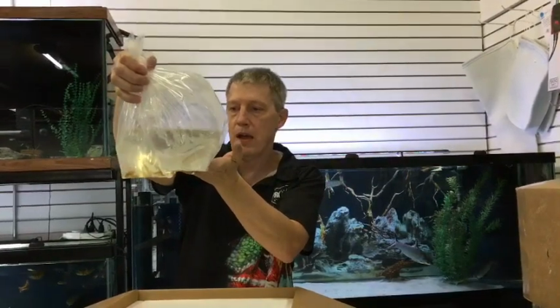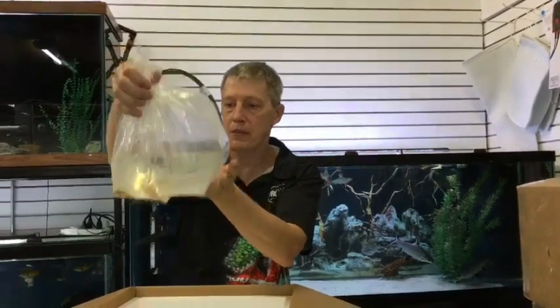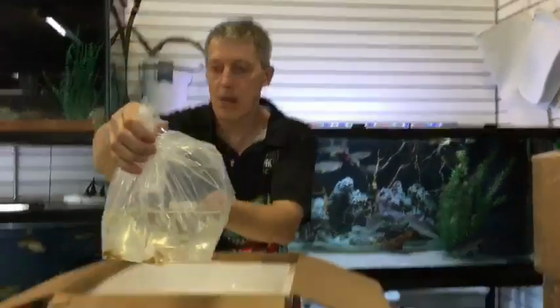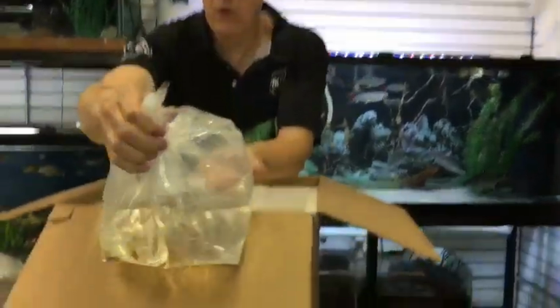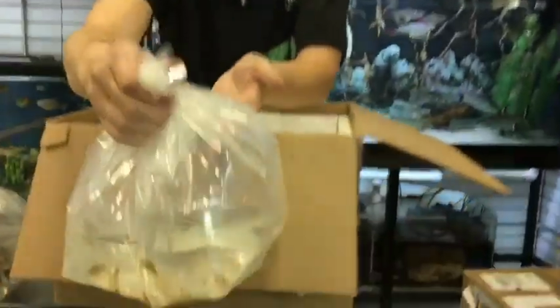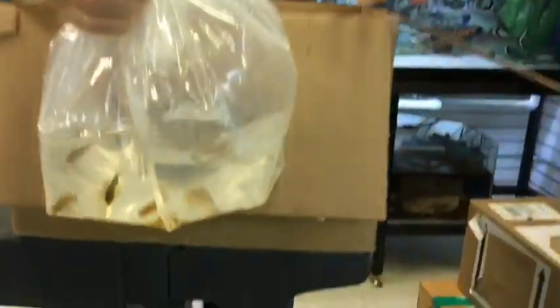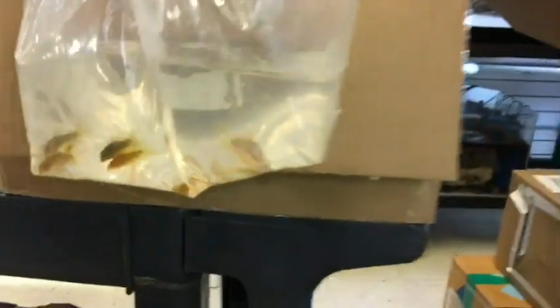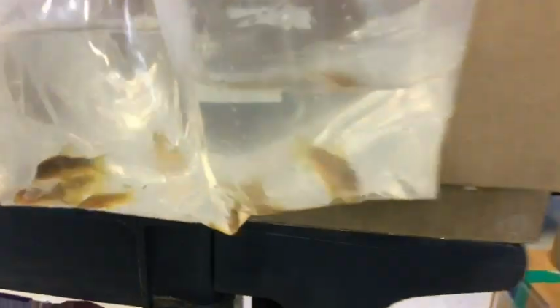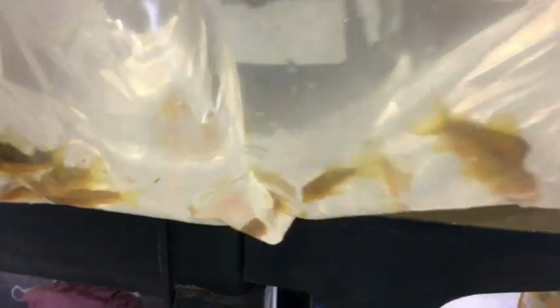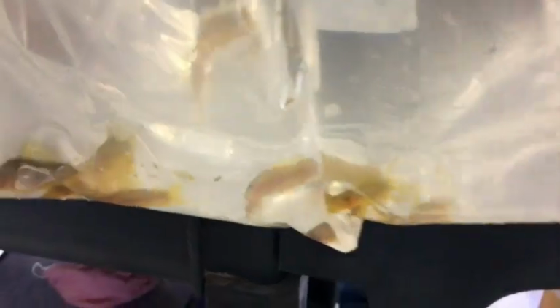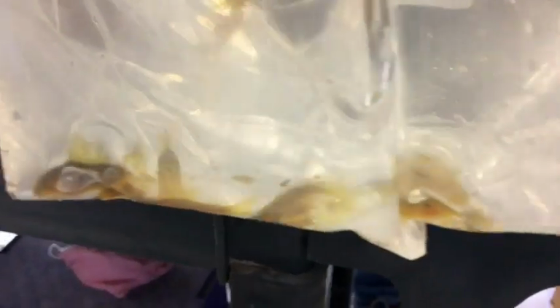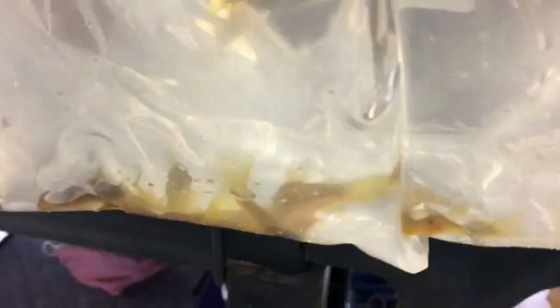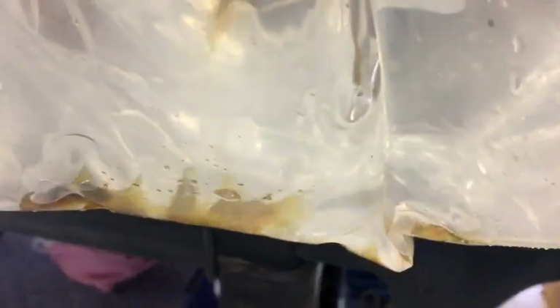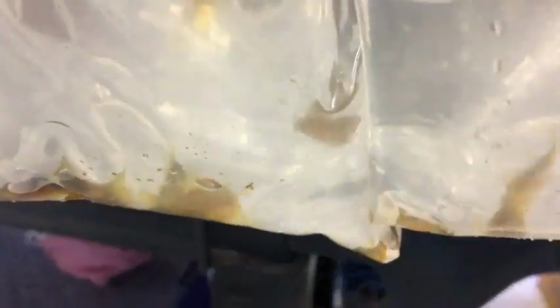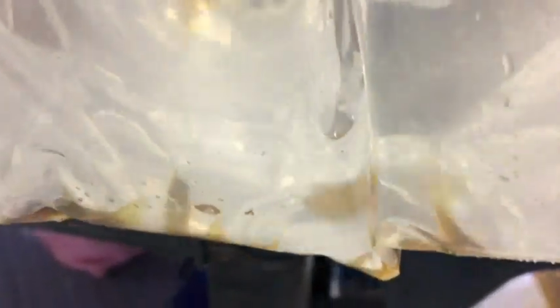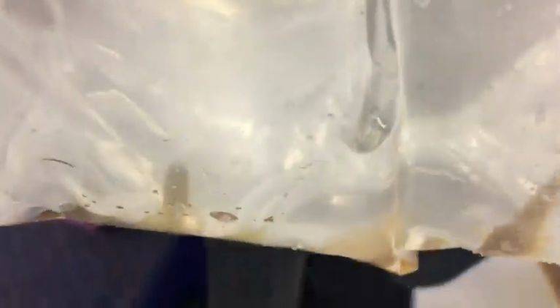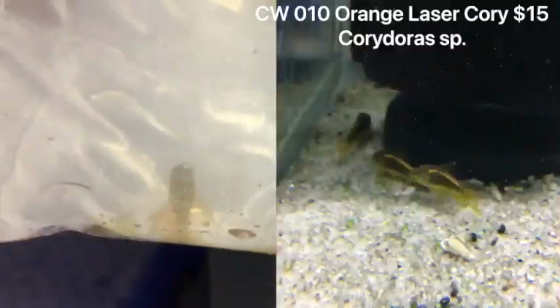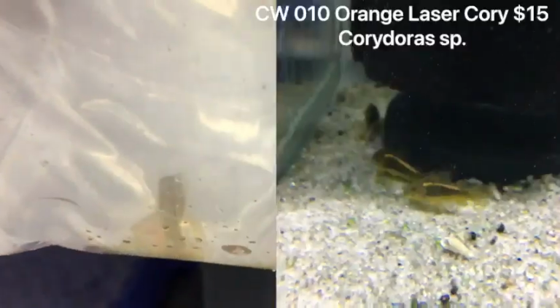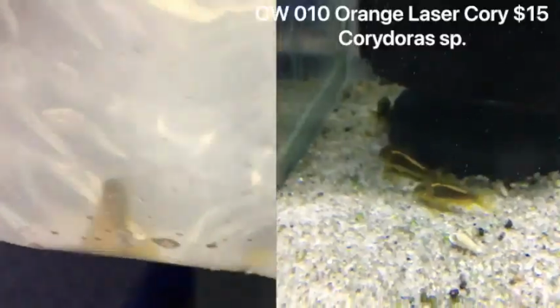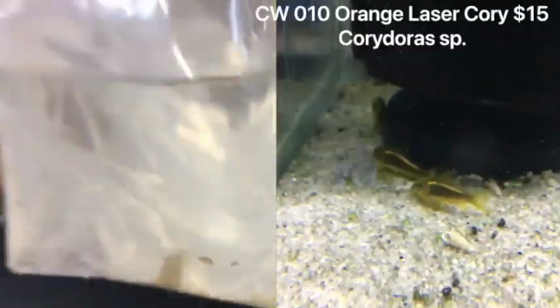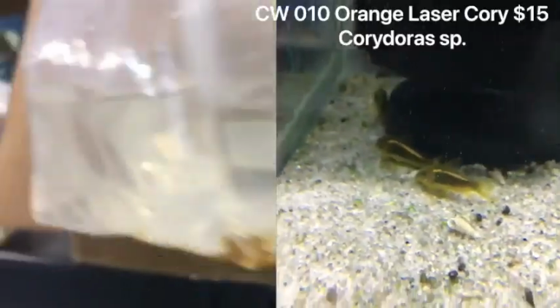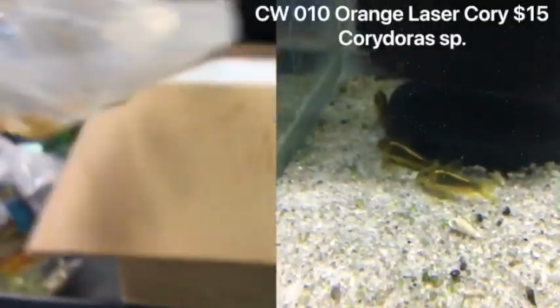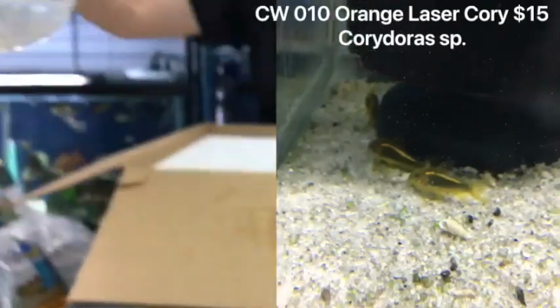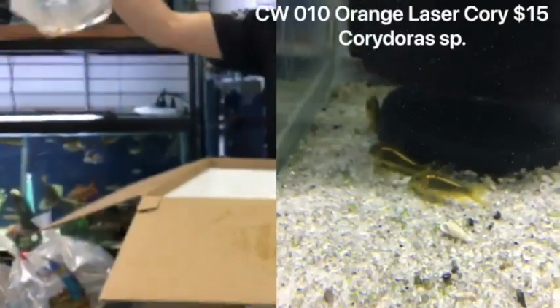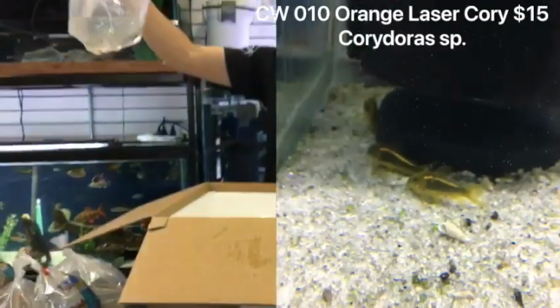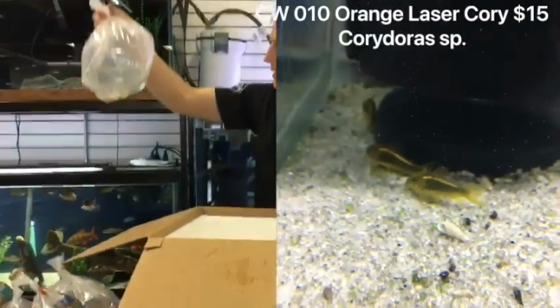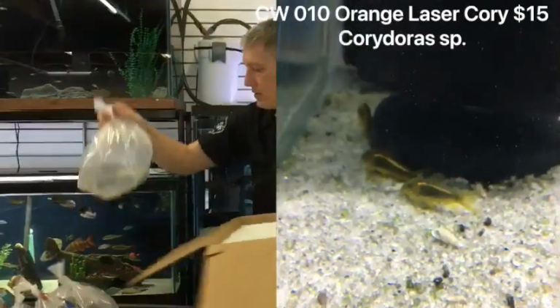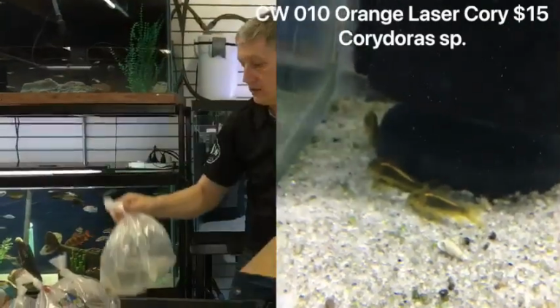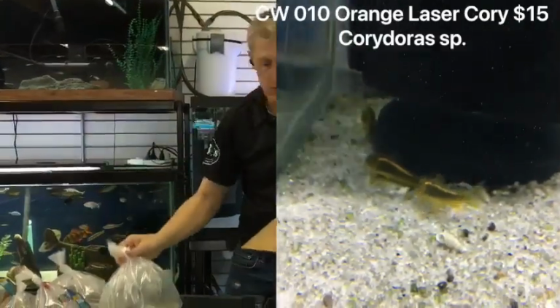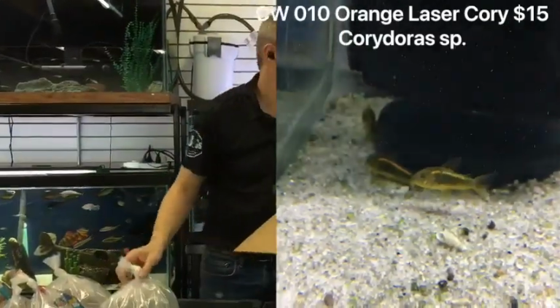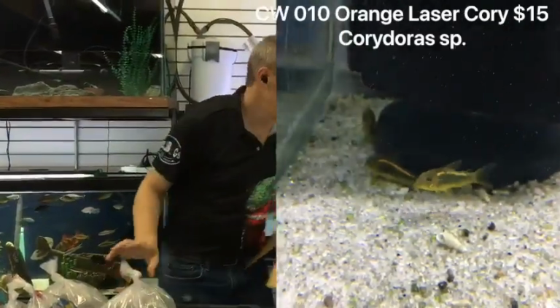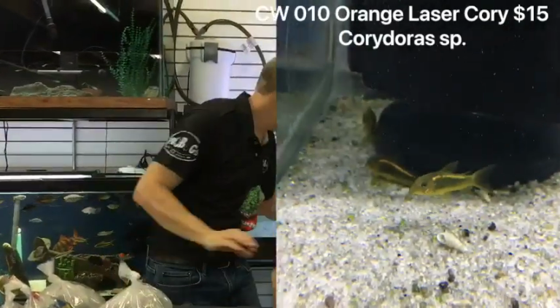These are corydoras — because you know I love corydoras. These are their orange laser corydoras. Sold out last week, so I've got a whole other batch of nice bright orange laser corydoras.